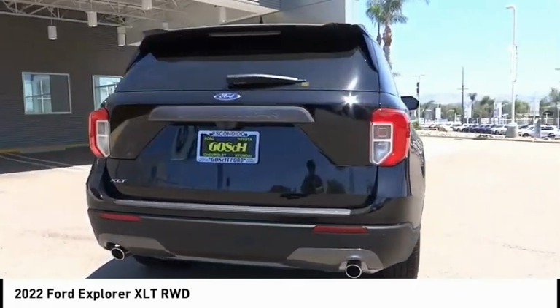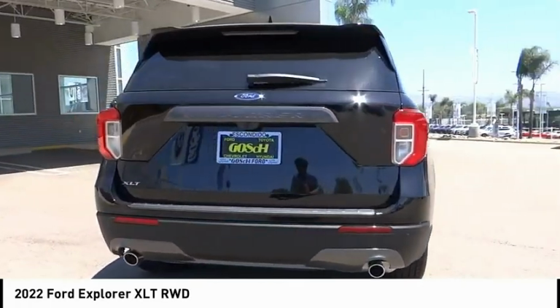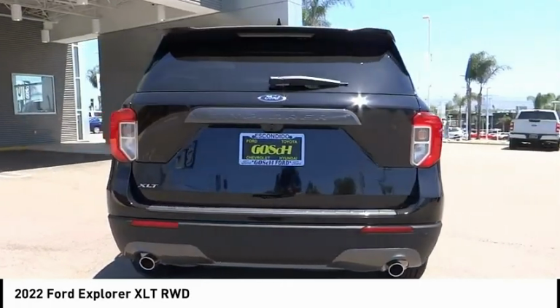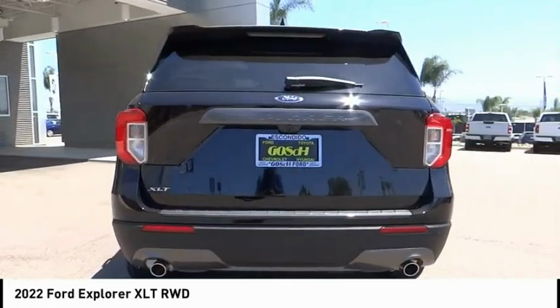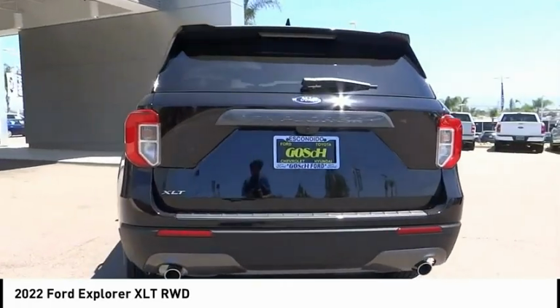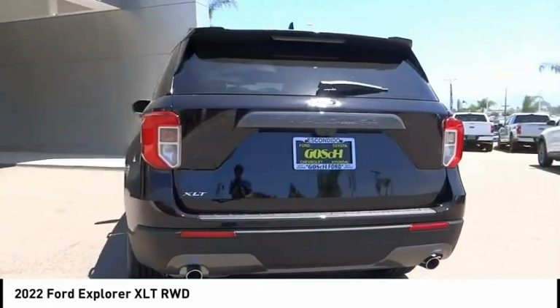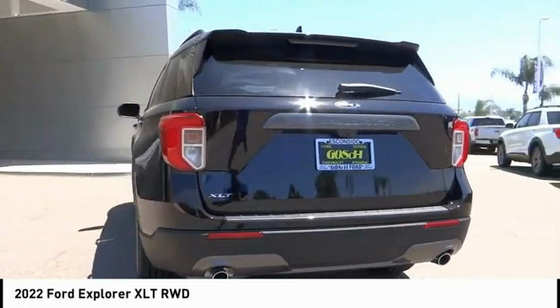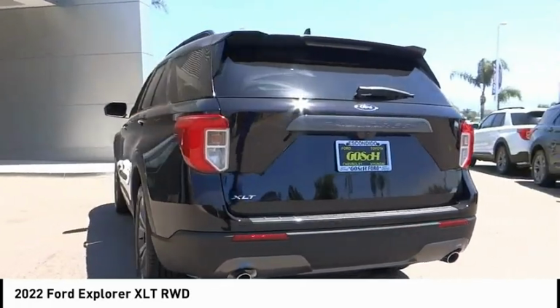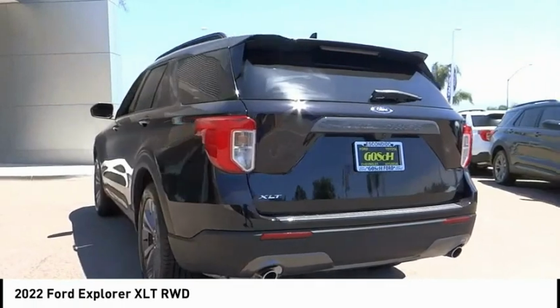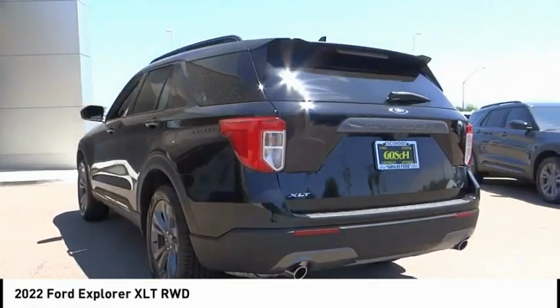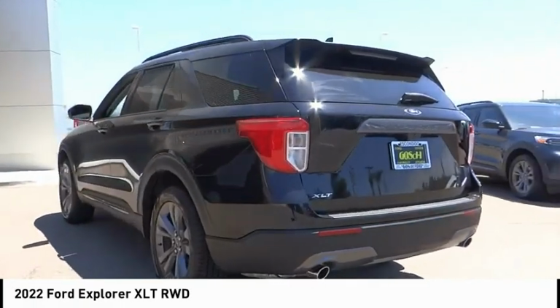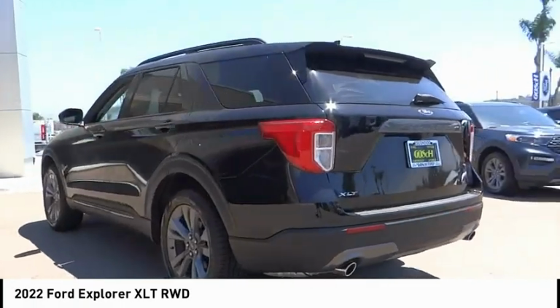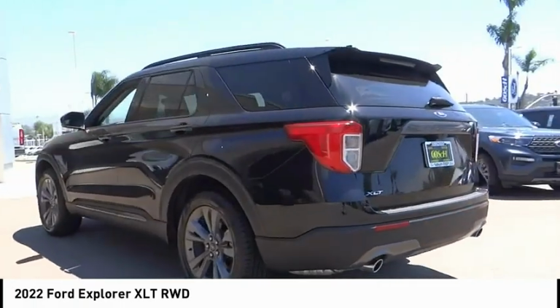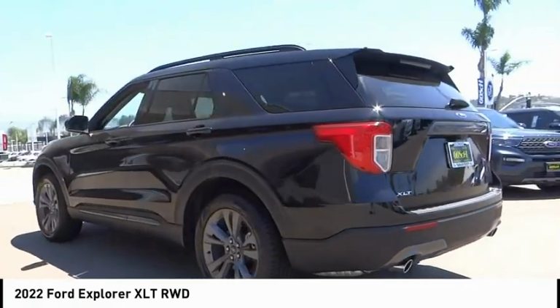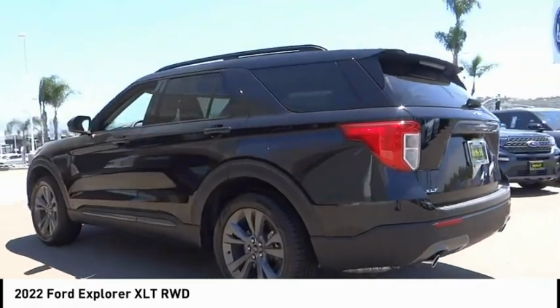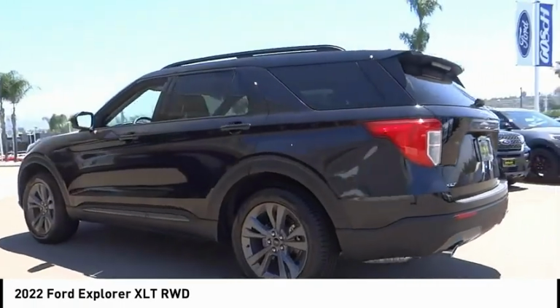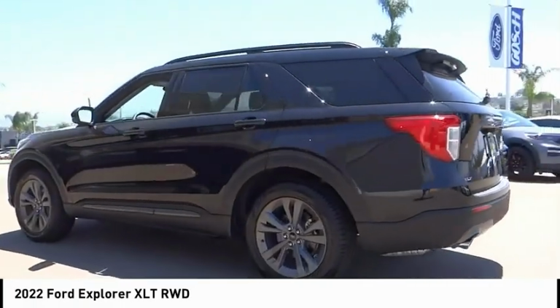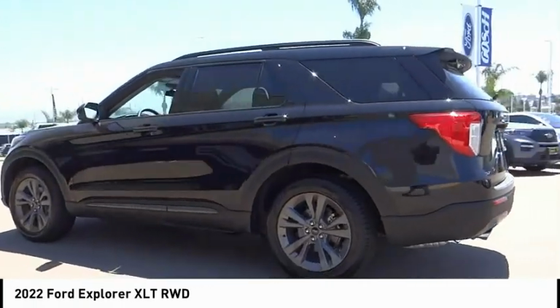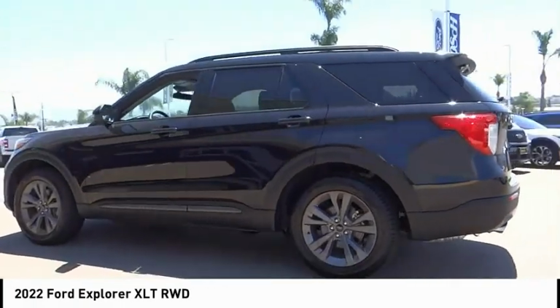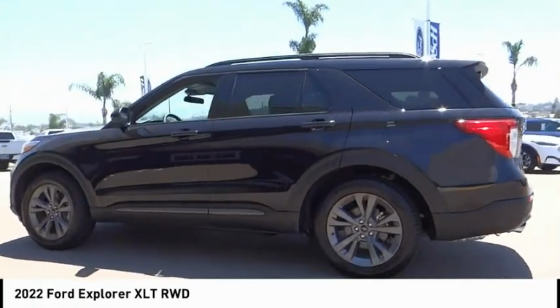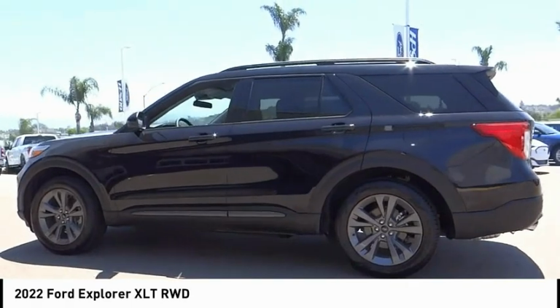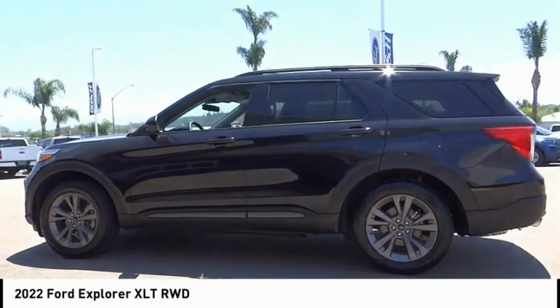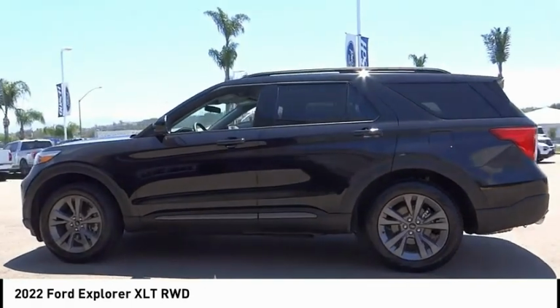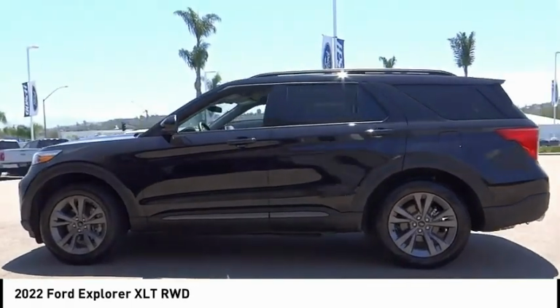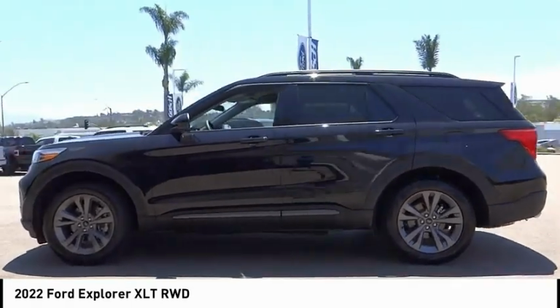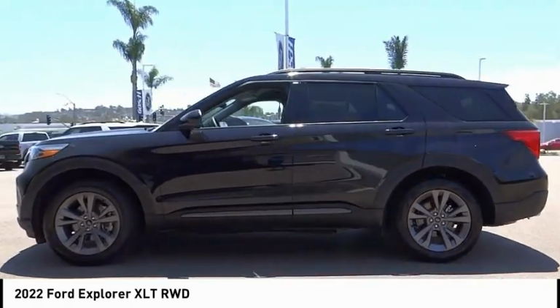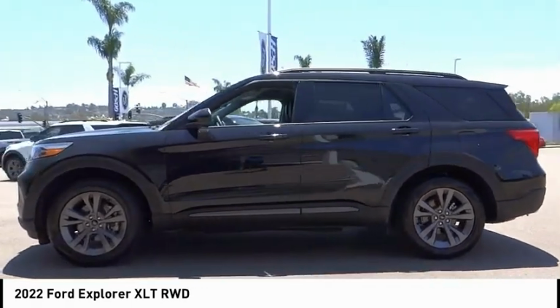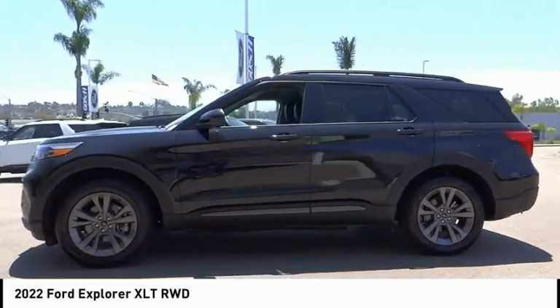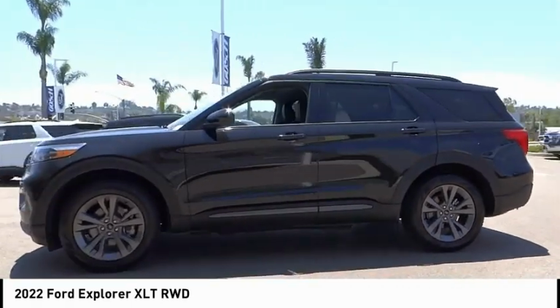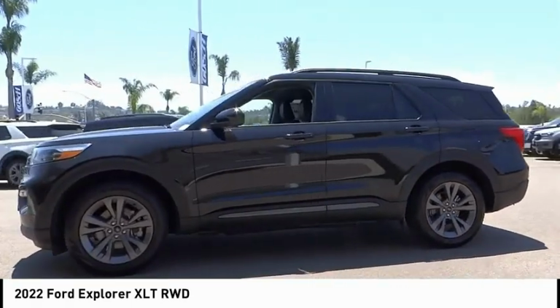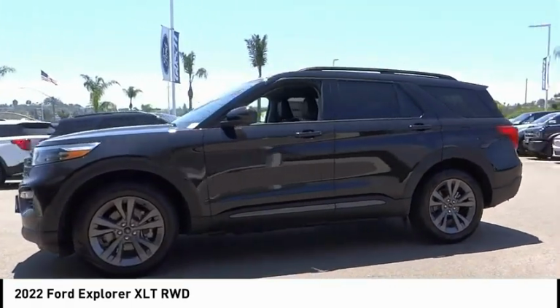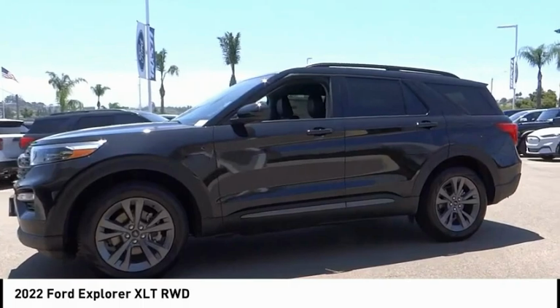Here are some of this vehicle's great options: electronic stability control, alloy wheels, power lift gate, brake assist, traction control, remote keyless entry, speed control, four wheel disc brakes, rear window defroster, rear window wiper.